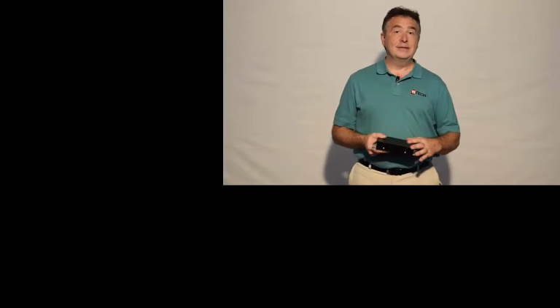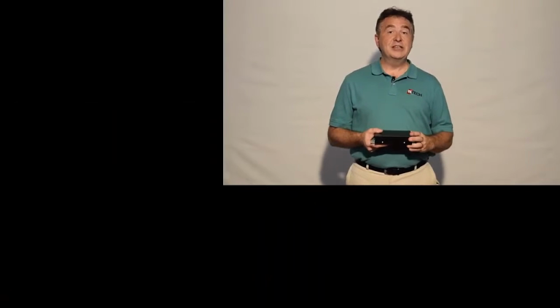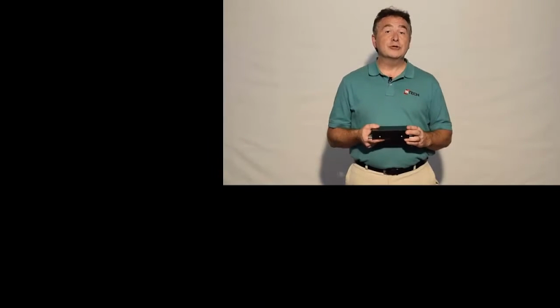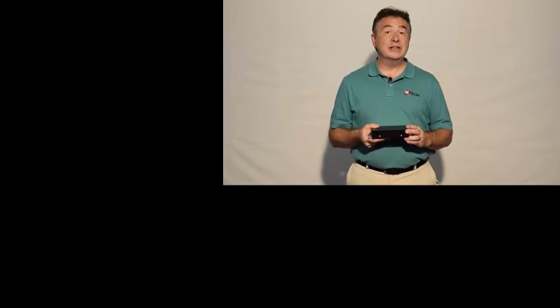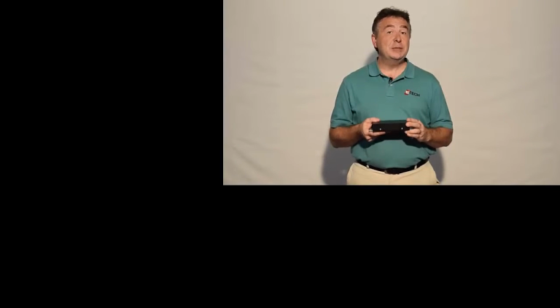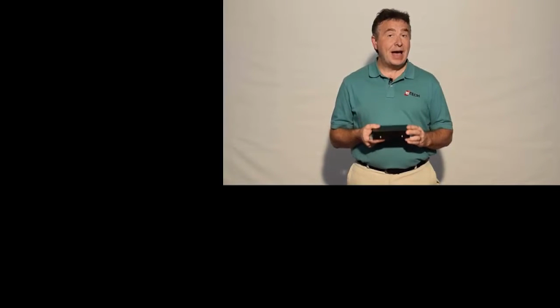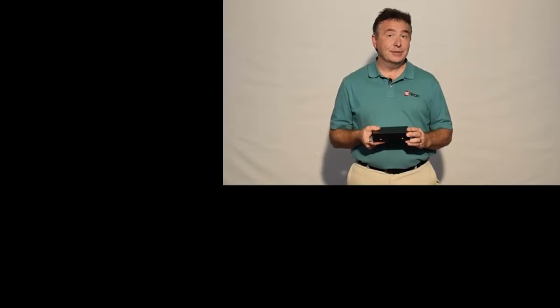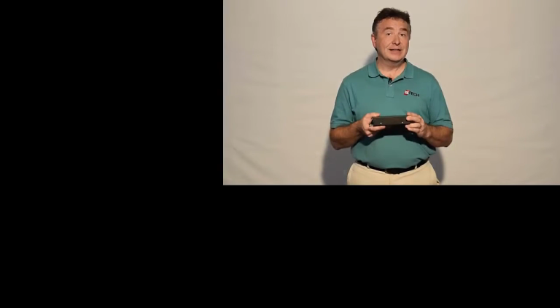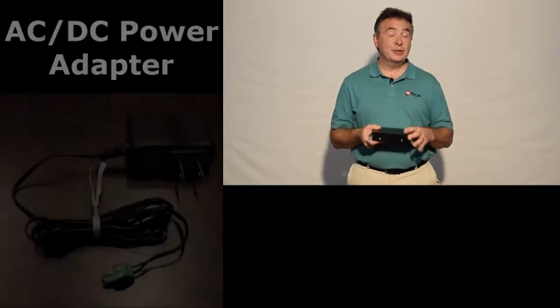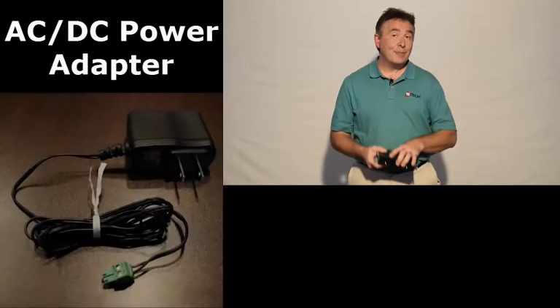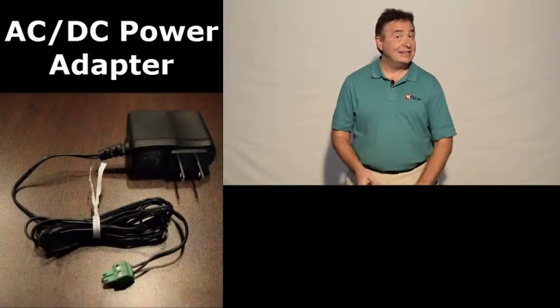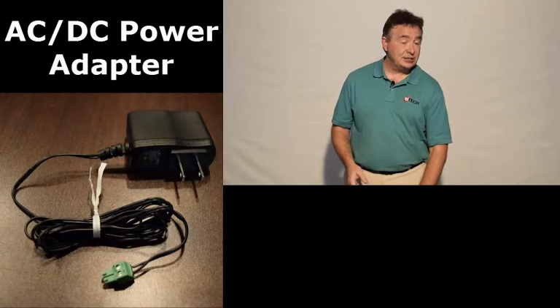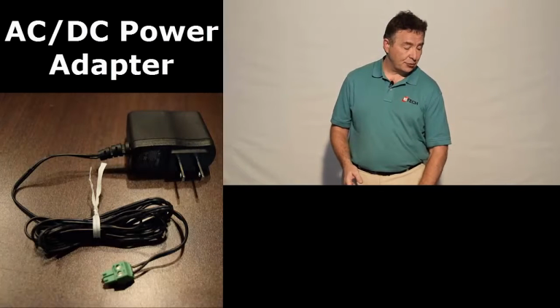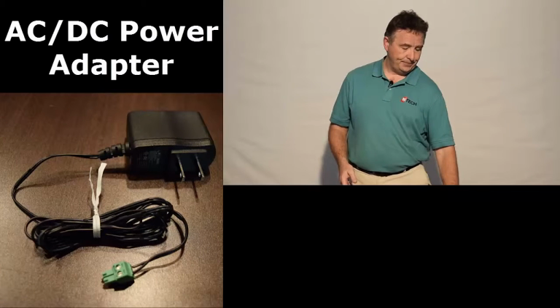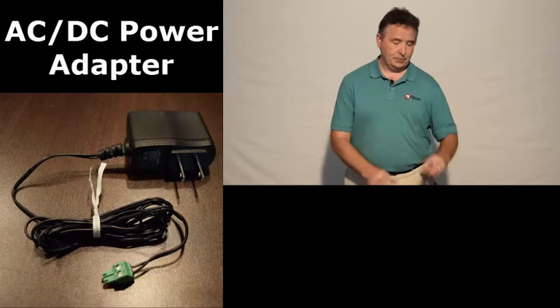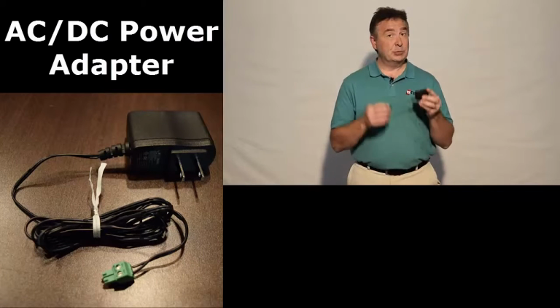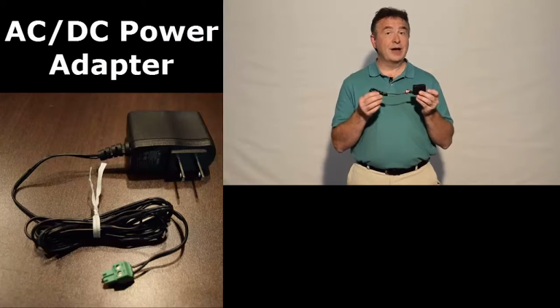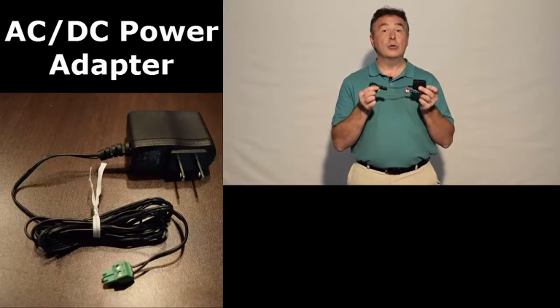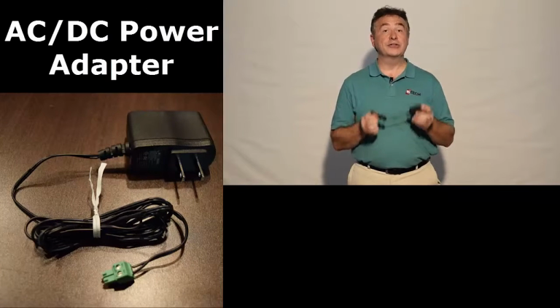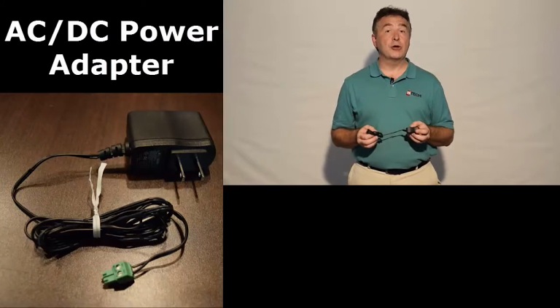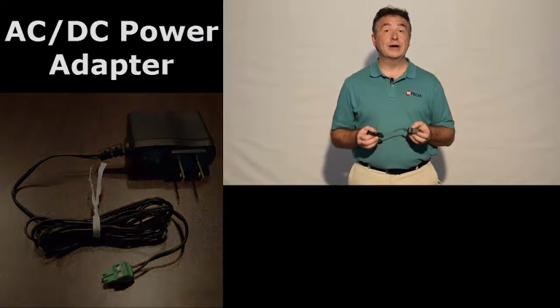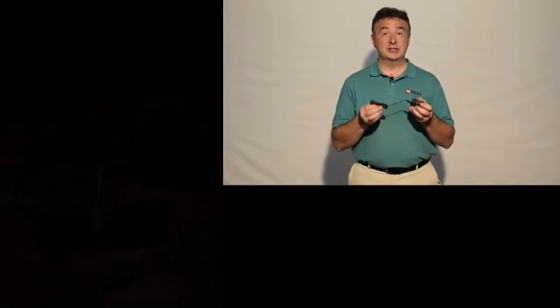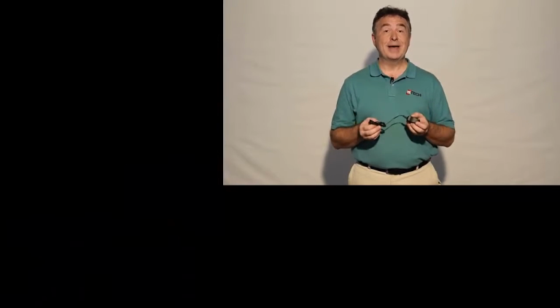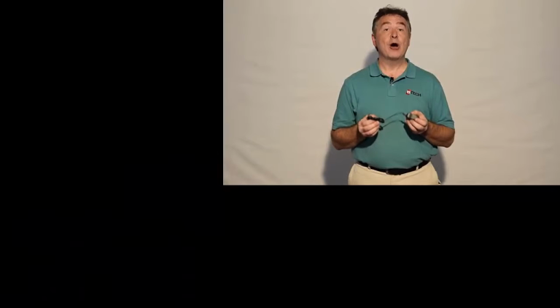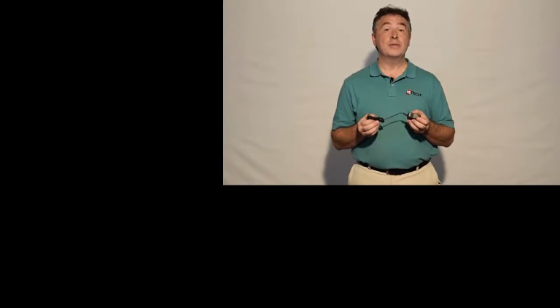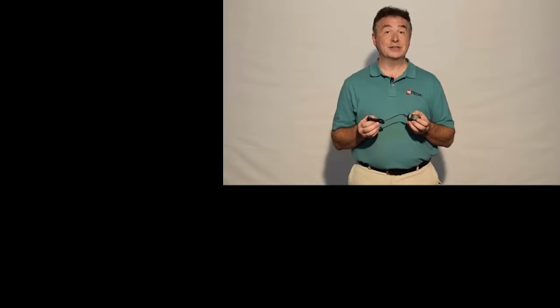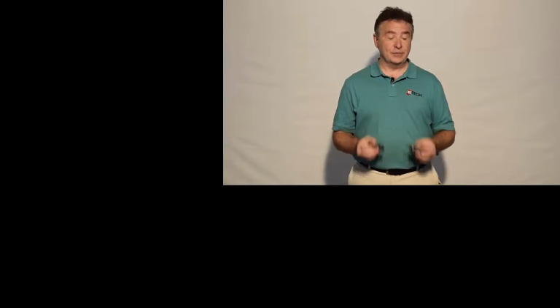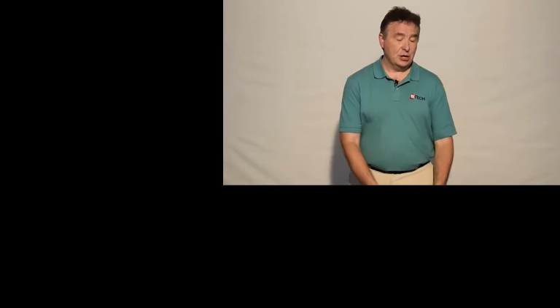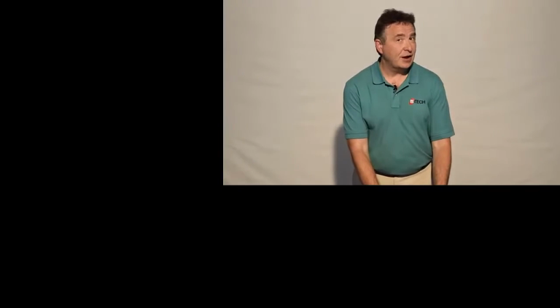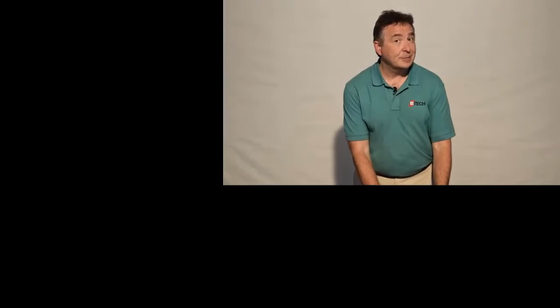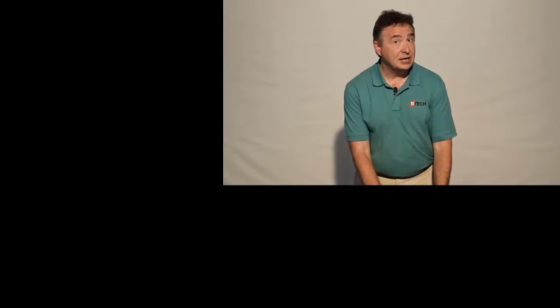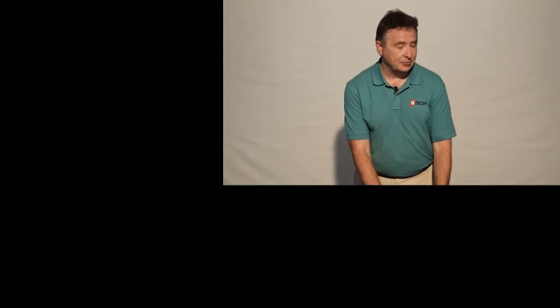Each system controller does need to be powered. That's typically powered by an AC-DC converter, which we provide. Or if your system calls for it, the system can be powered off of the batteries themselves — we provide documentation on how to do that.